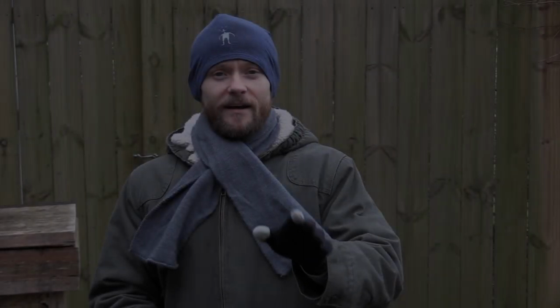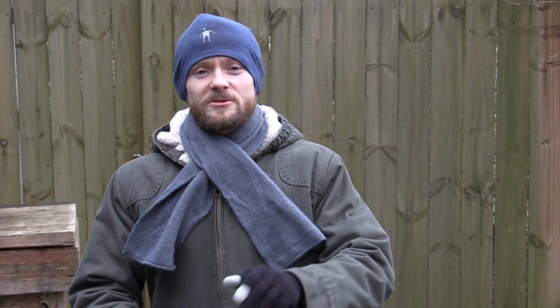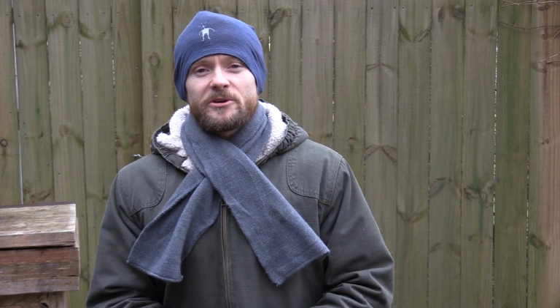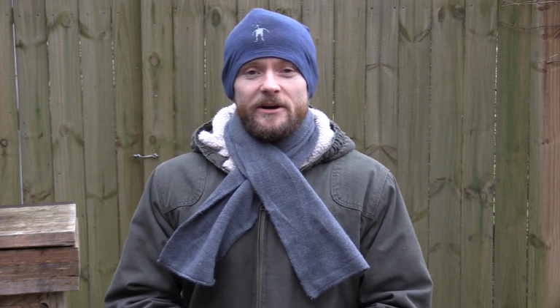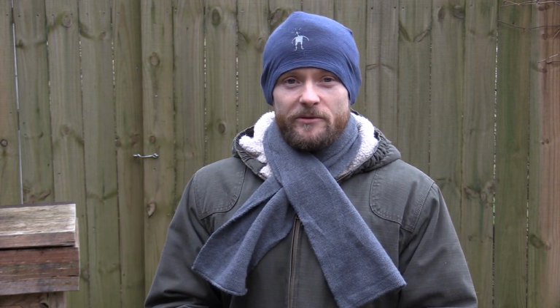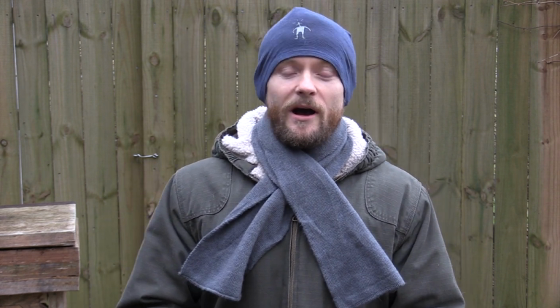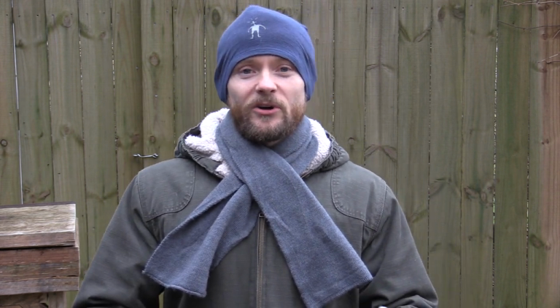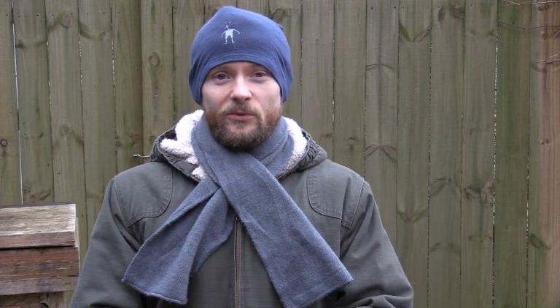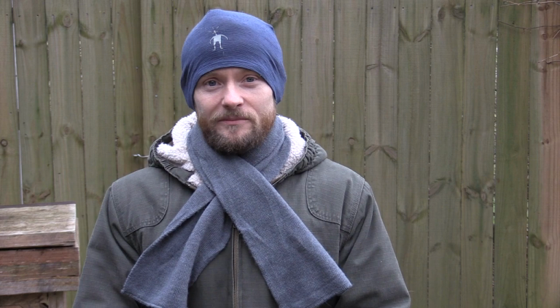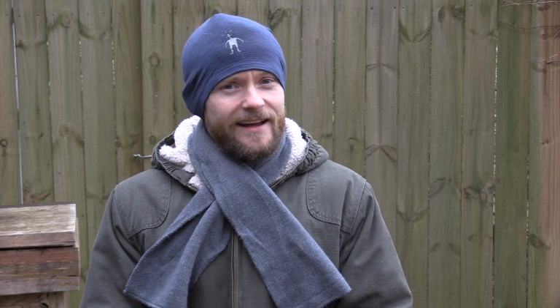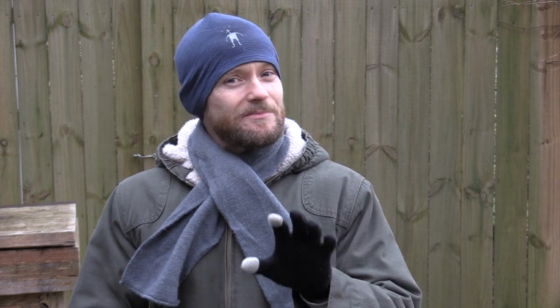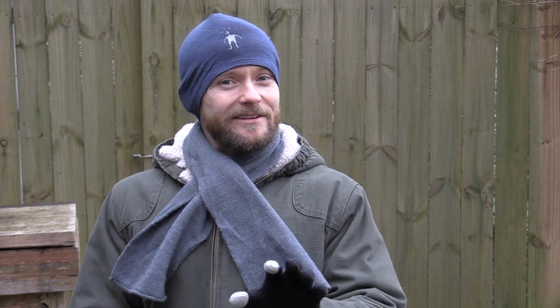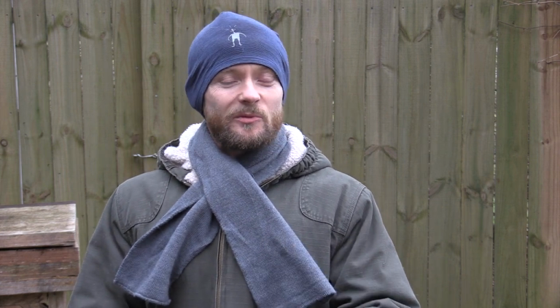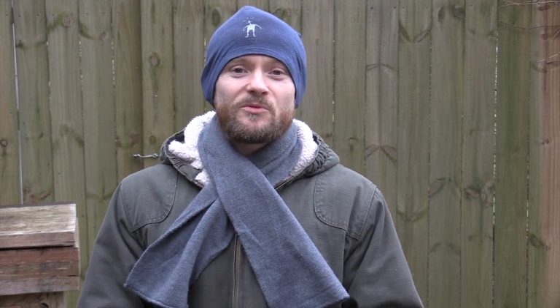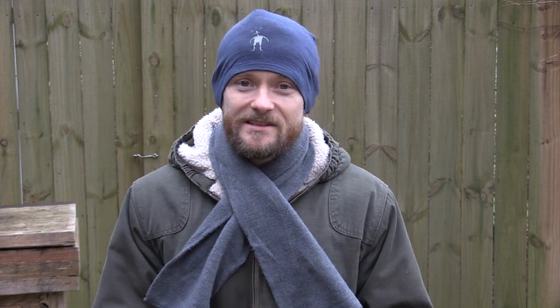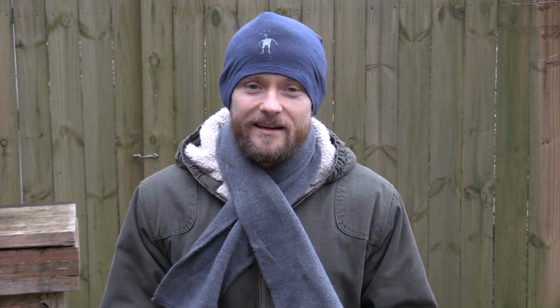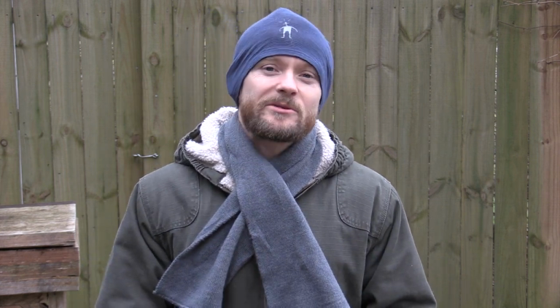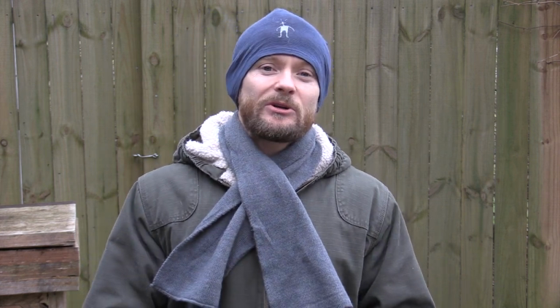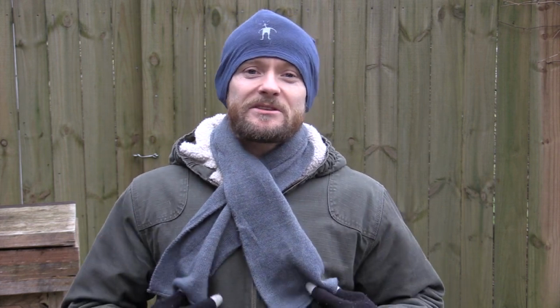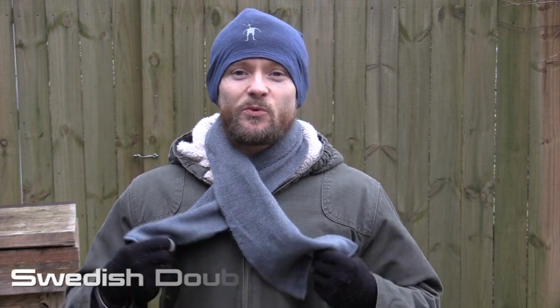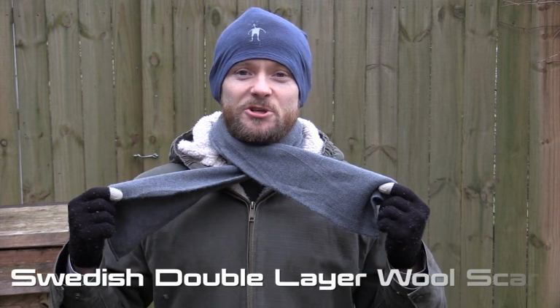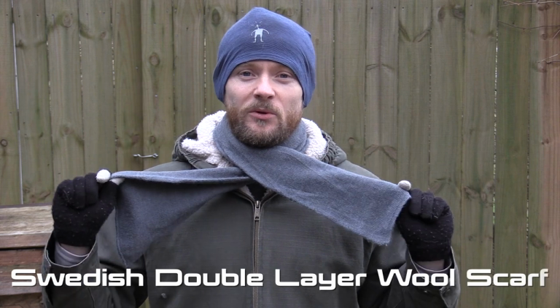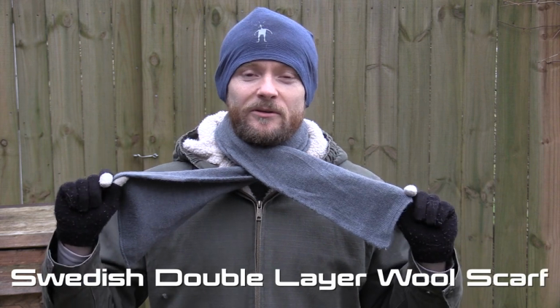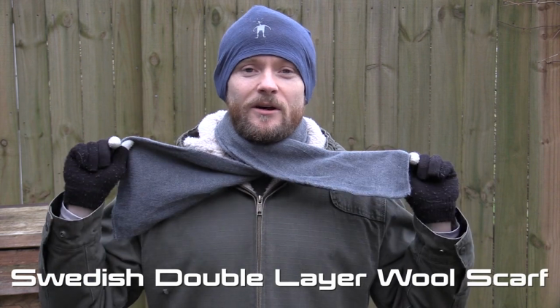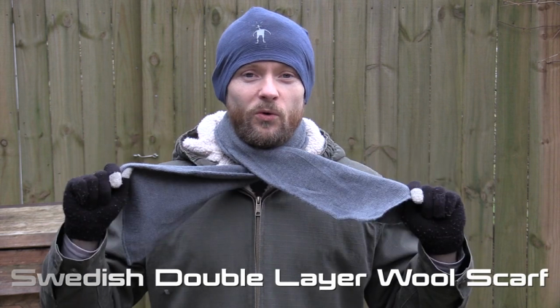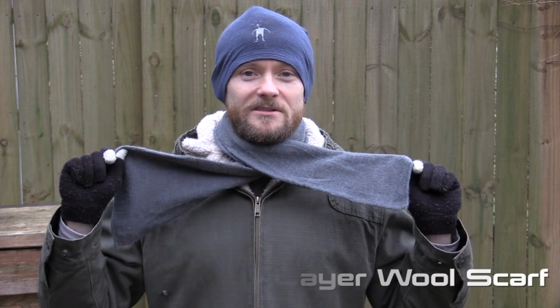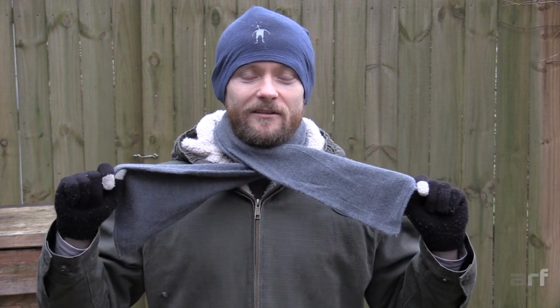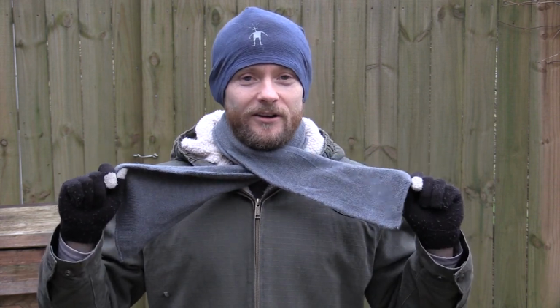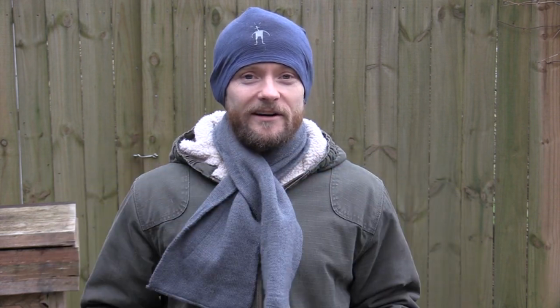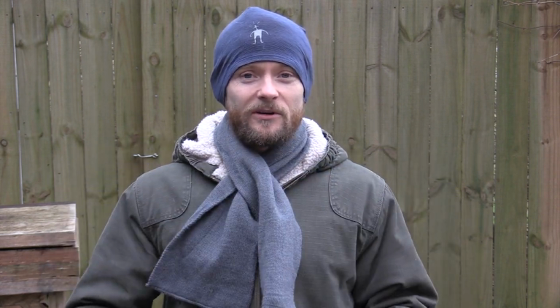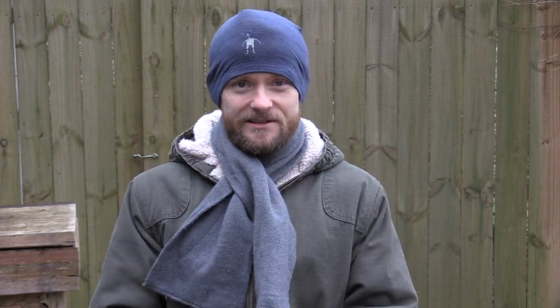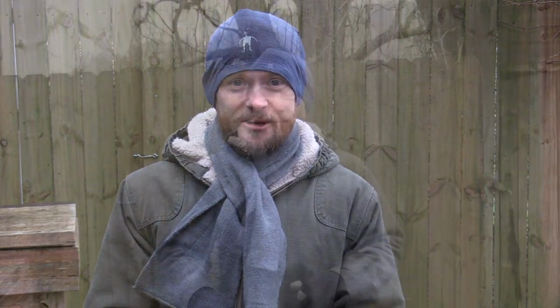Hey there folks, Luke here with the Outdoor Gear Review. I hope you're all doing well. Today it is Military Surplus Wednesday and we are taking a look at the Swedish double-layered wool scarf. Go ahead and get comfortable, let's get started.